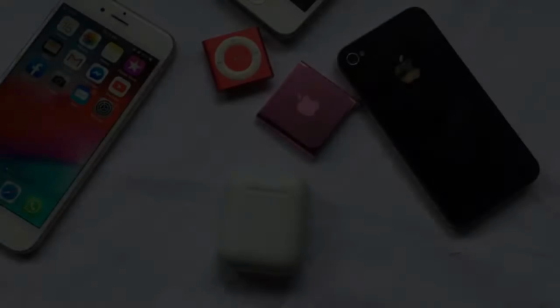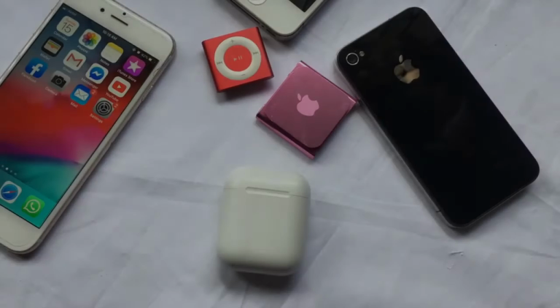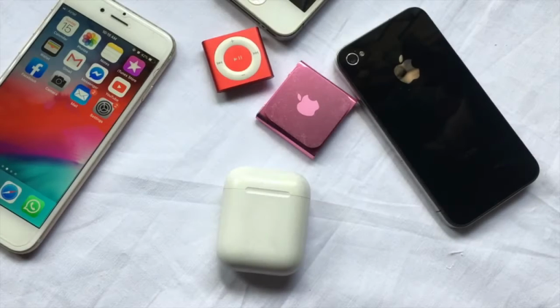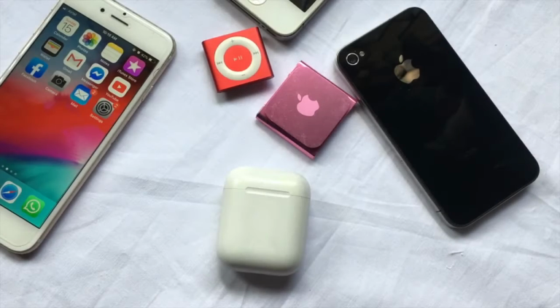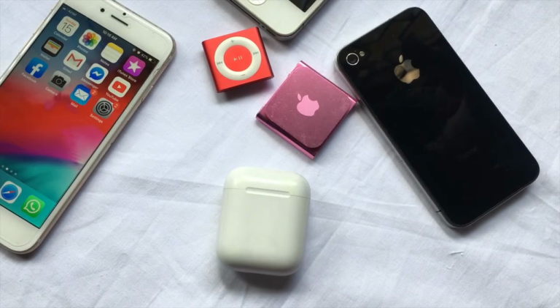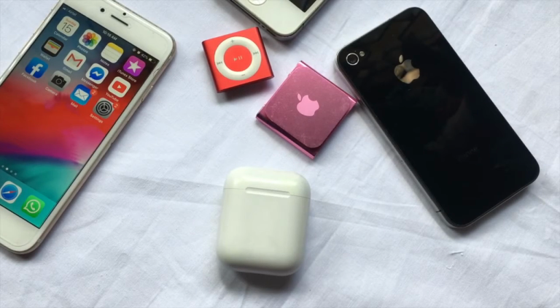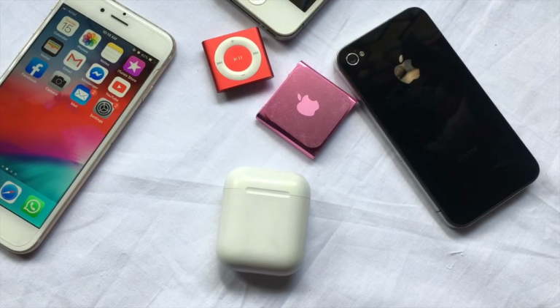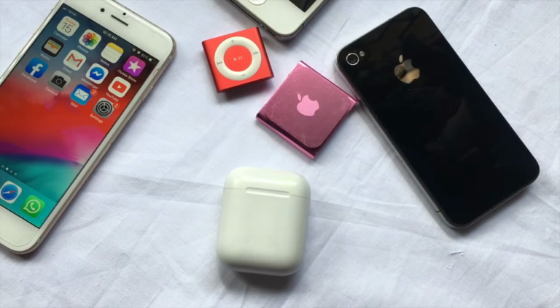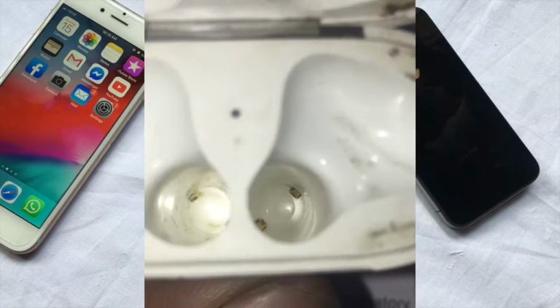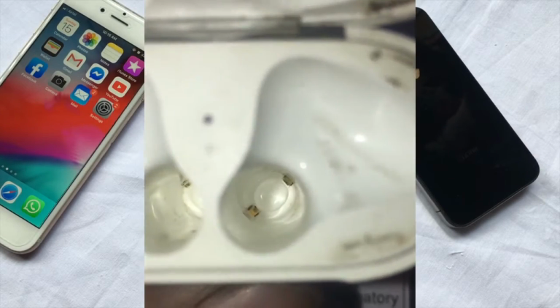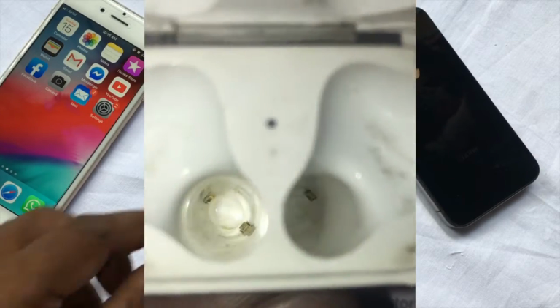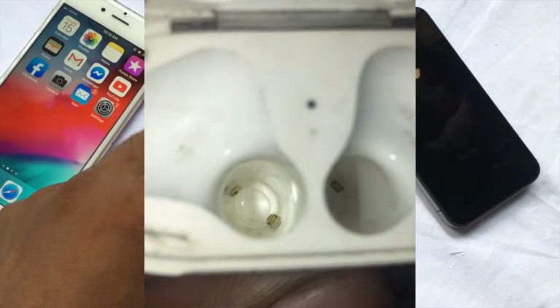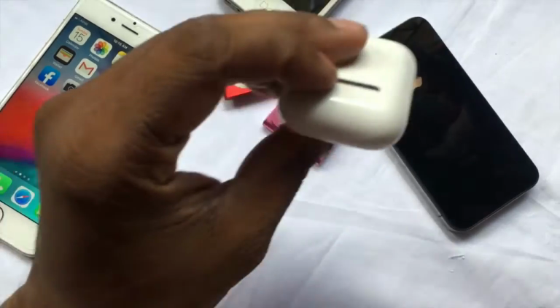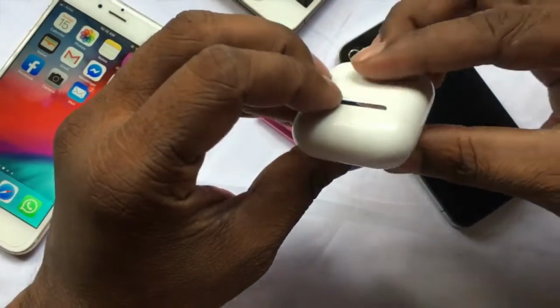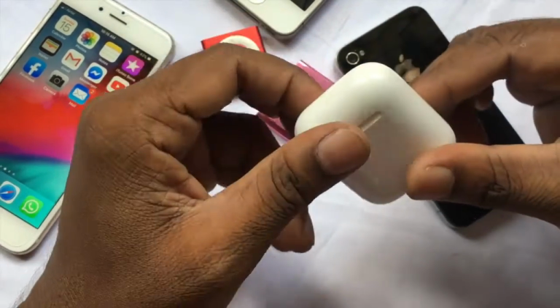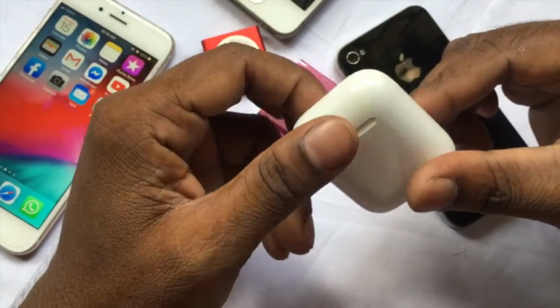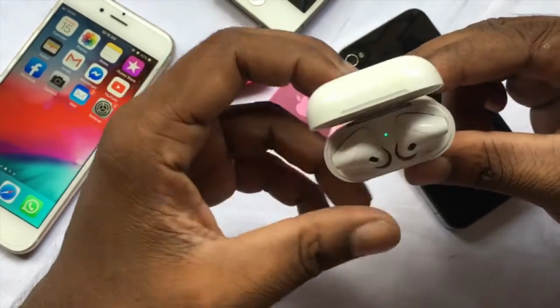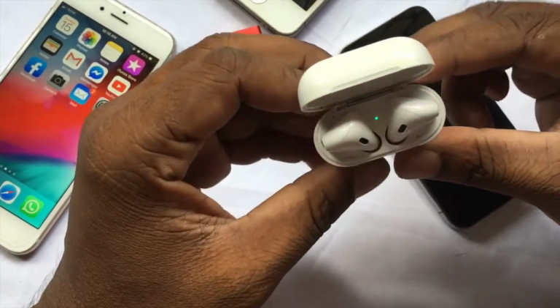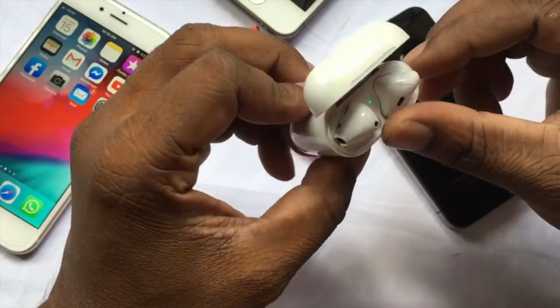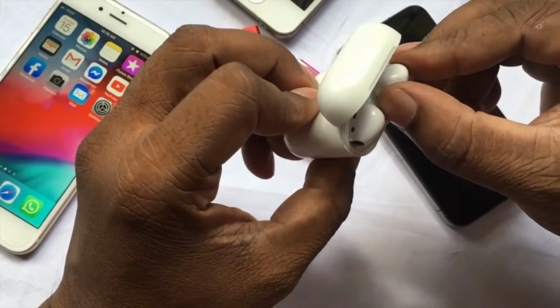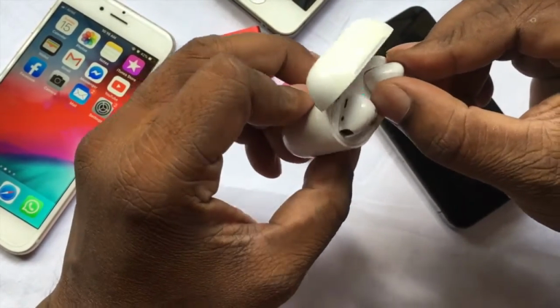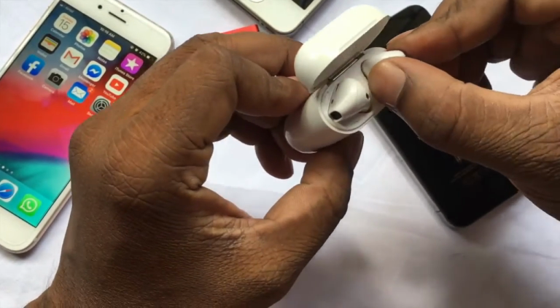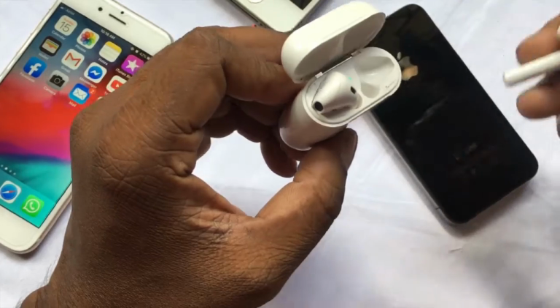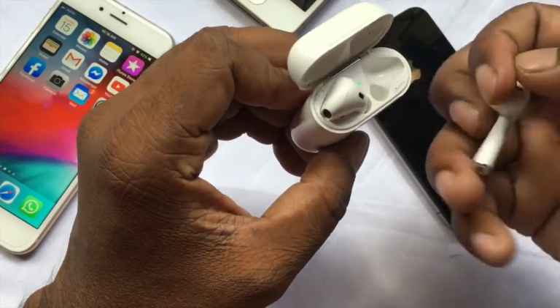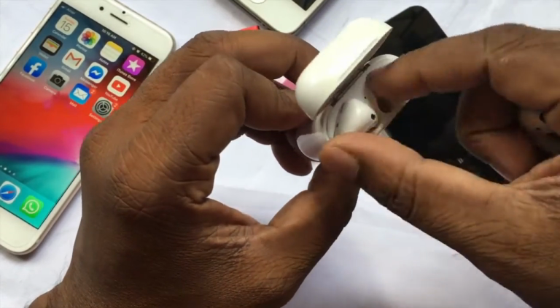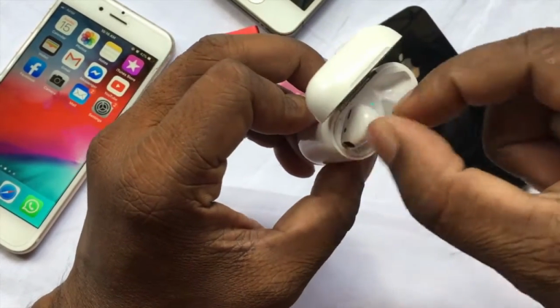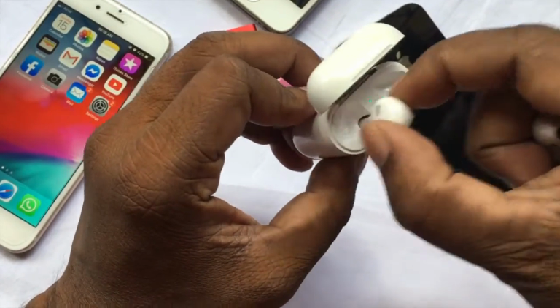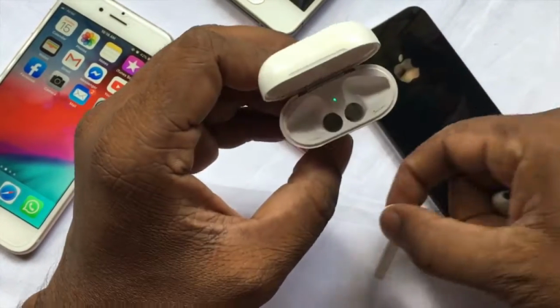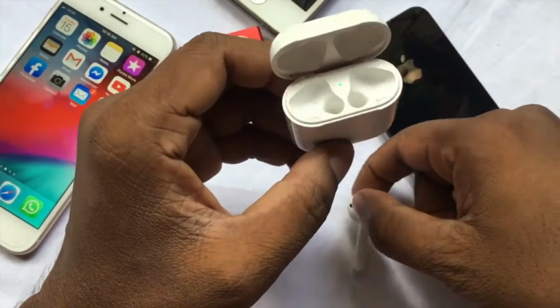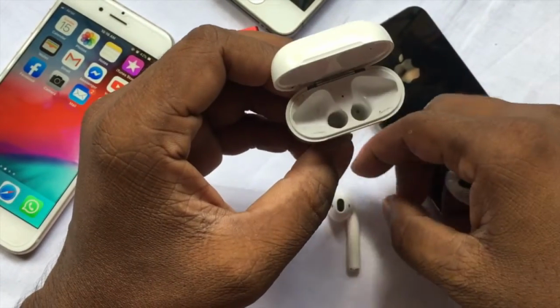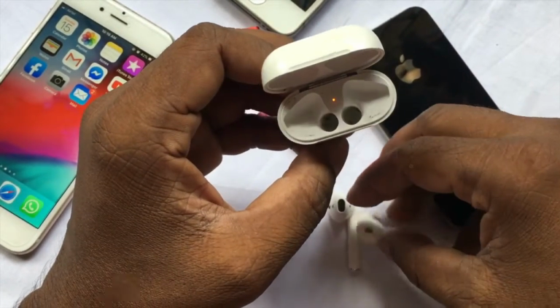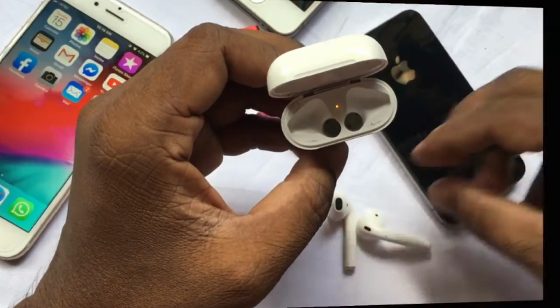AirPods is not charging or not working. Maybe the dust or corrosion is the main reason behind it. This video is for how to clean AirPods to fix charging issues, not working issues, or low sound issues.